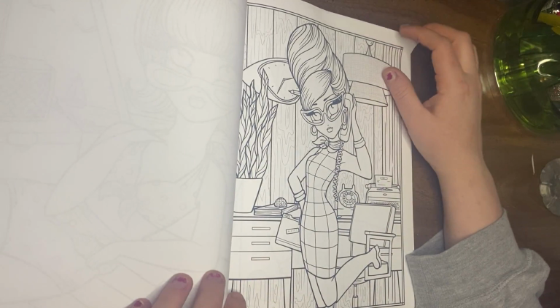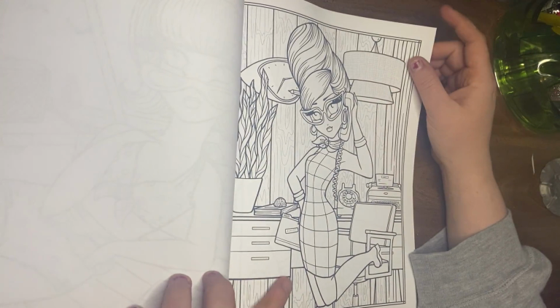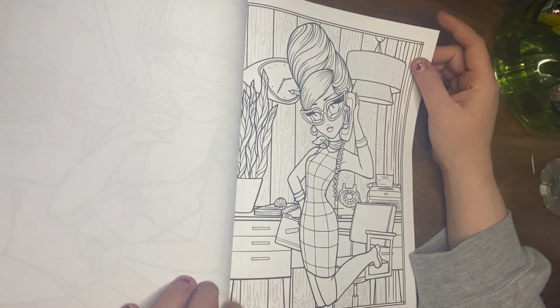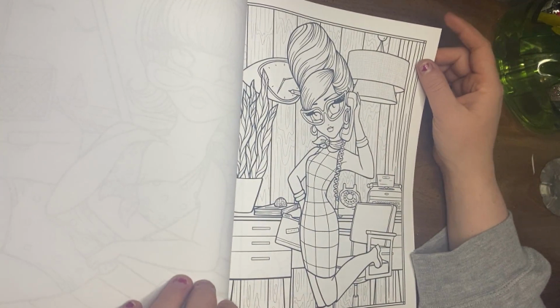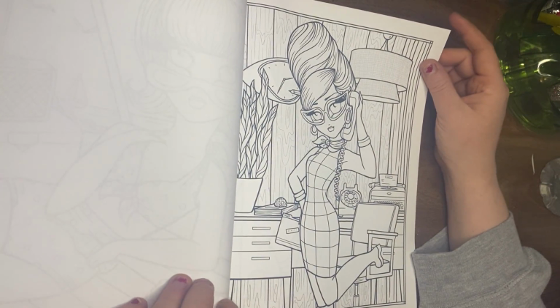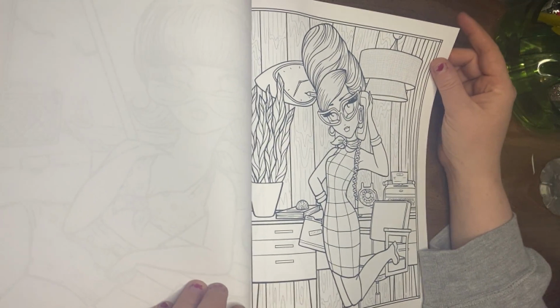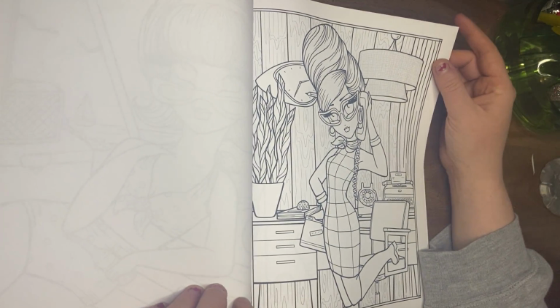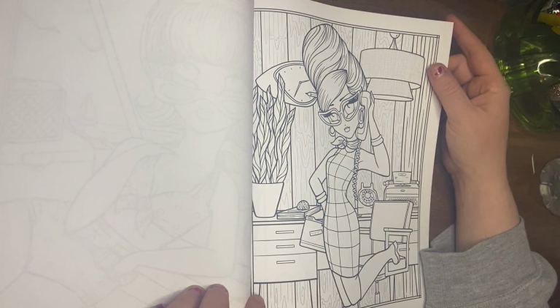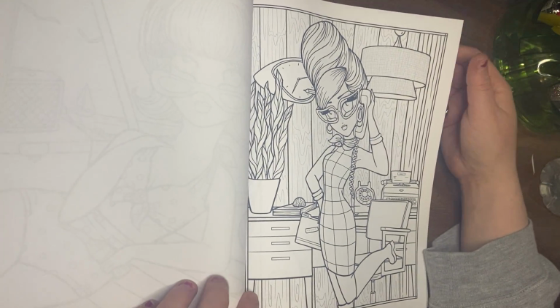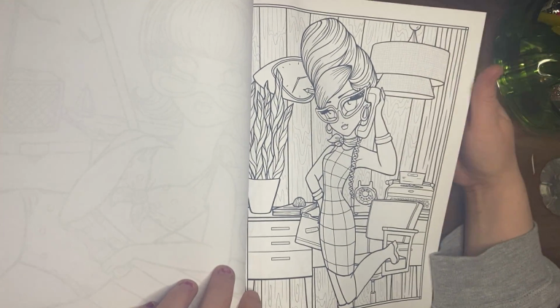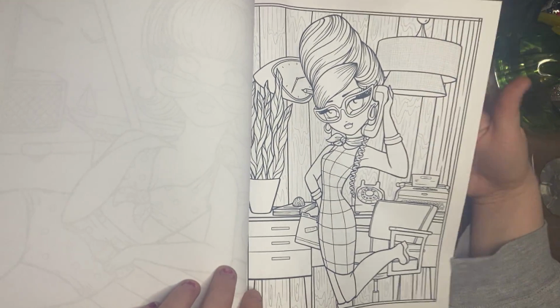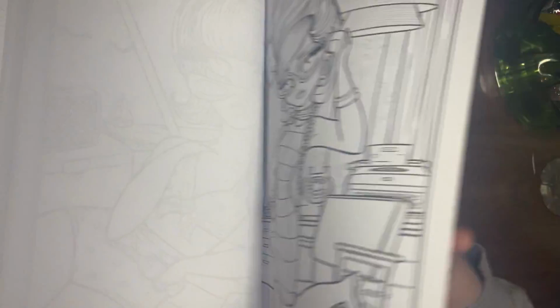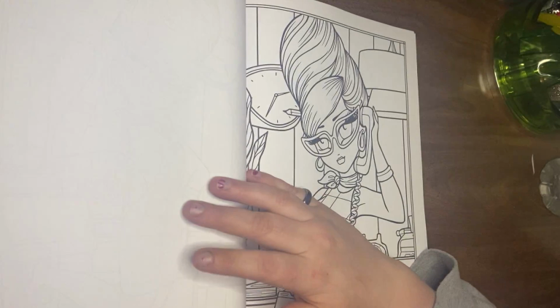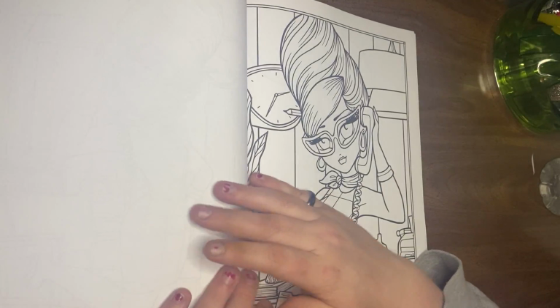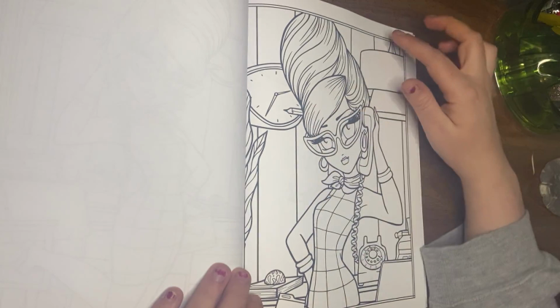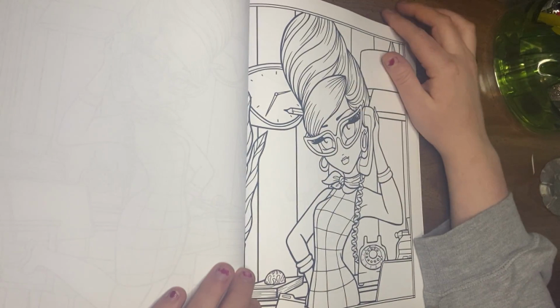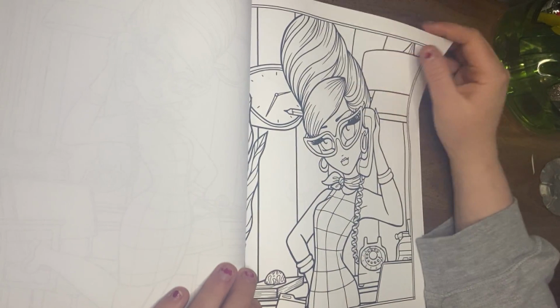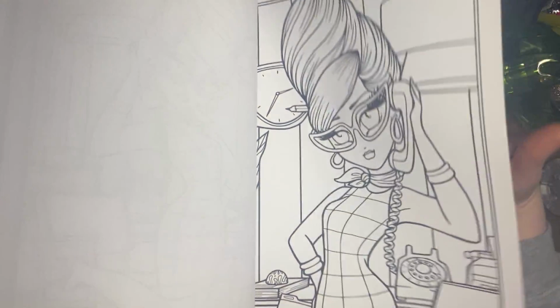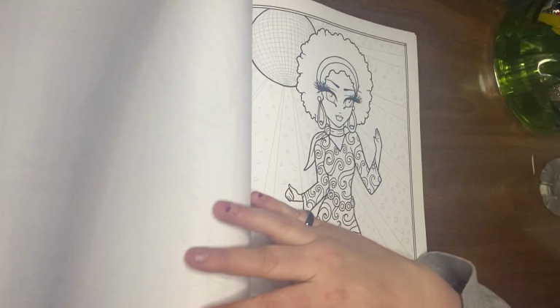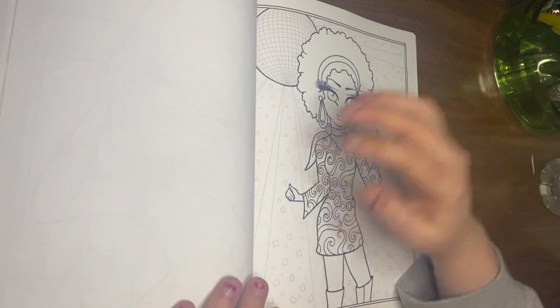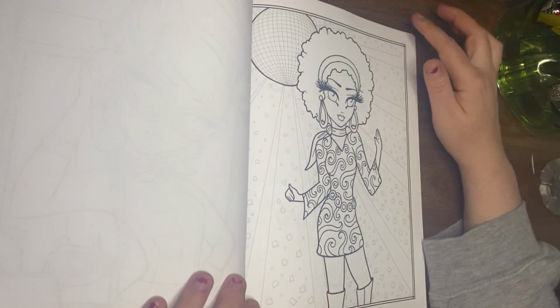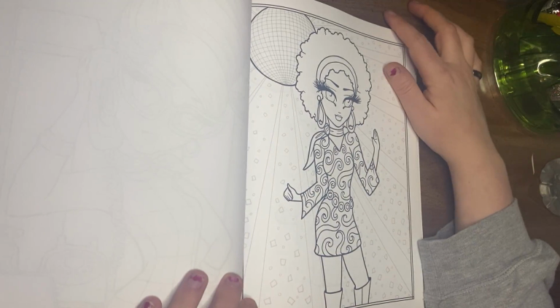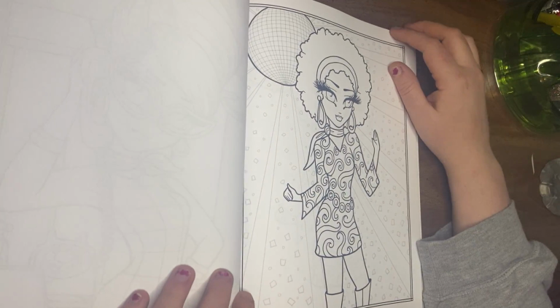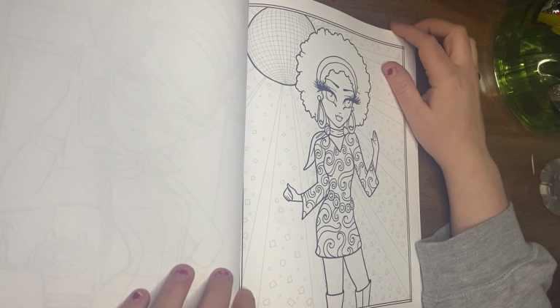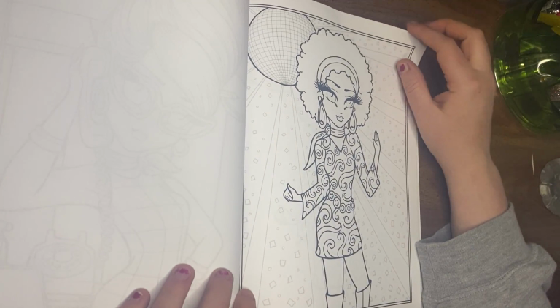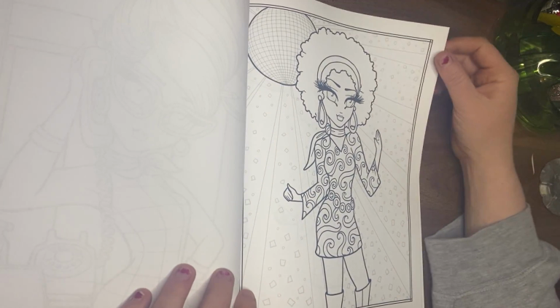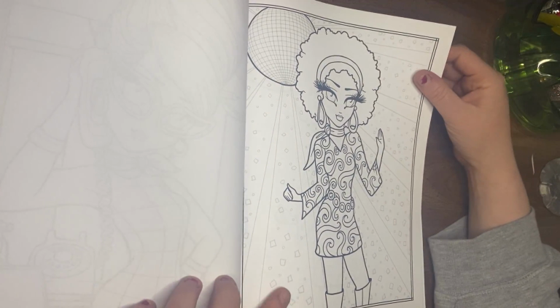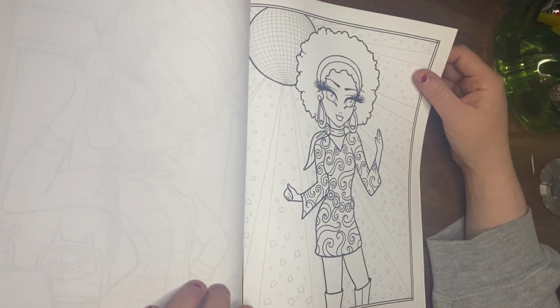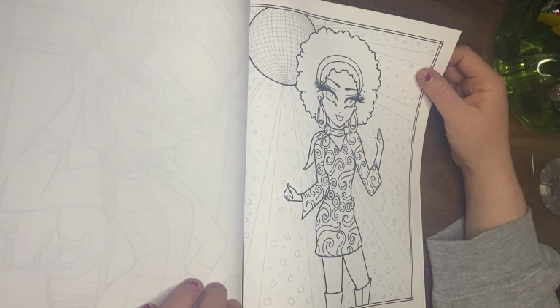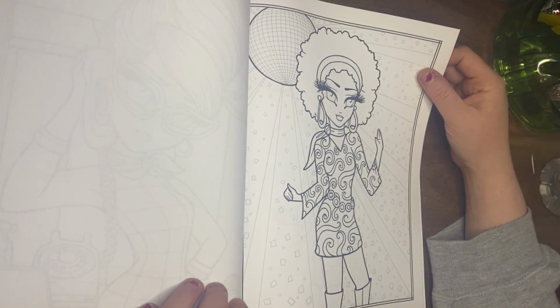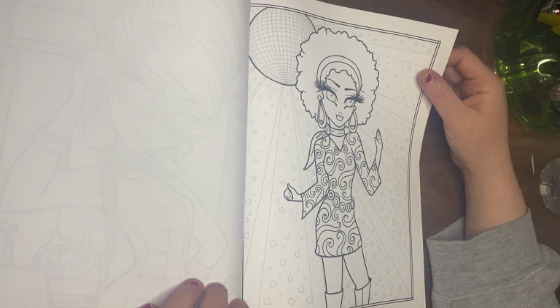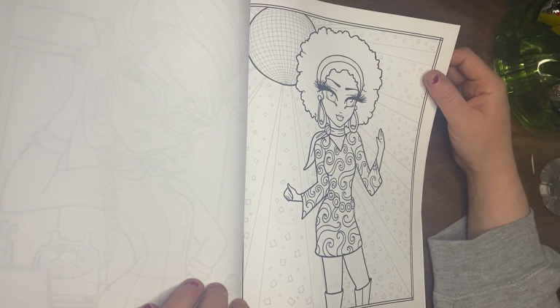This one's so cute — the 60s. I can't wait to color it. I'll show you what's coming up. This page is gonna be groovy to color.